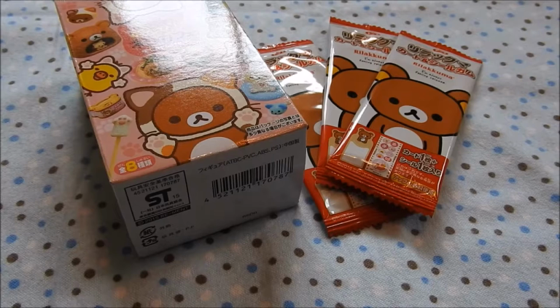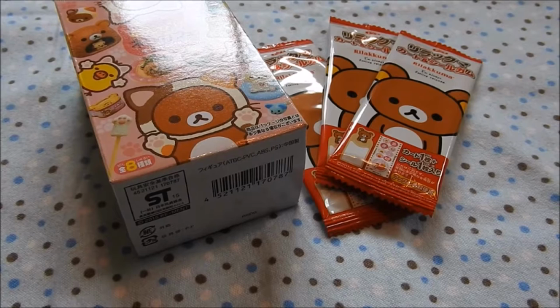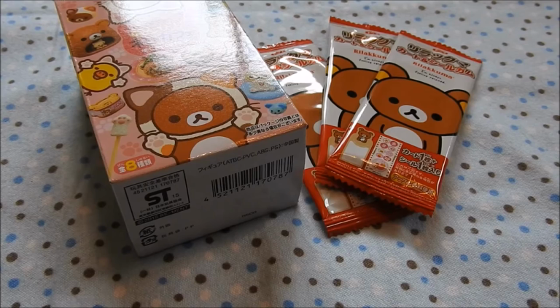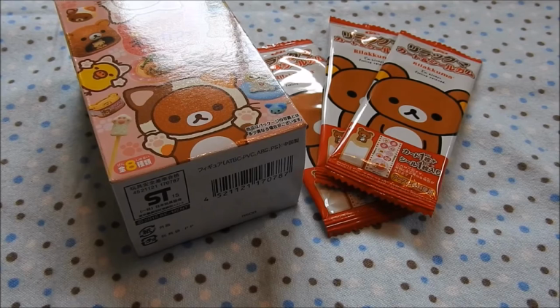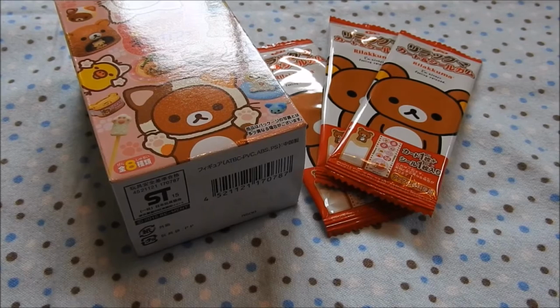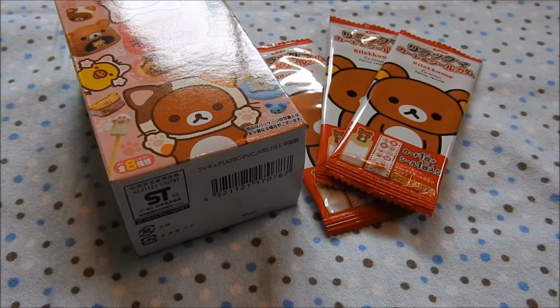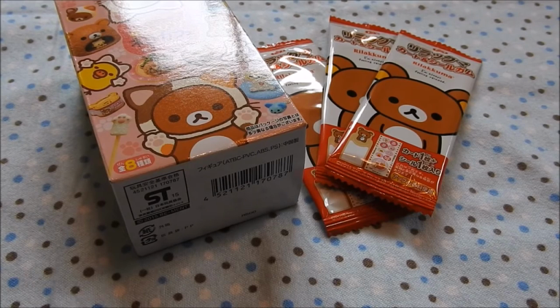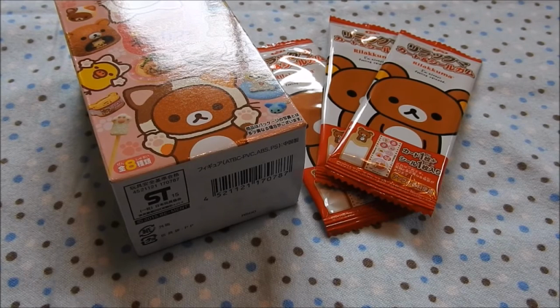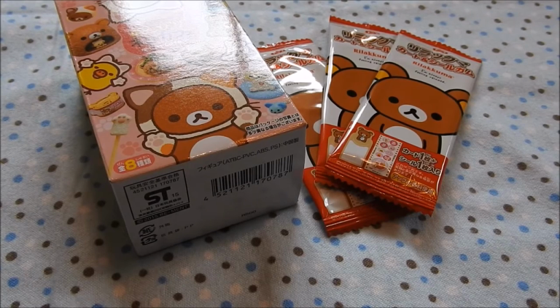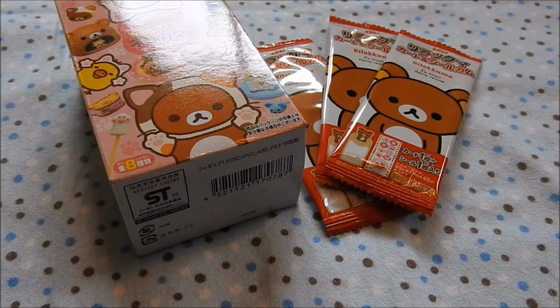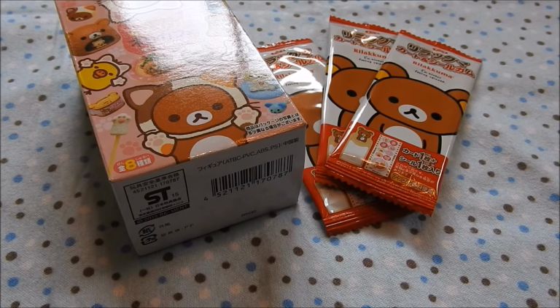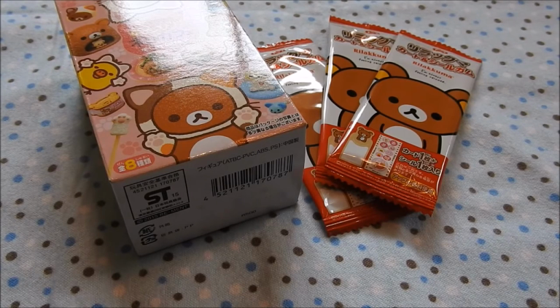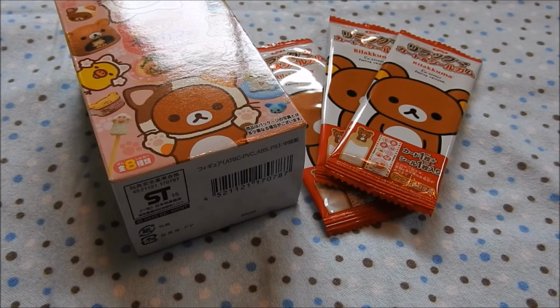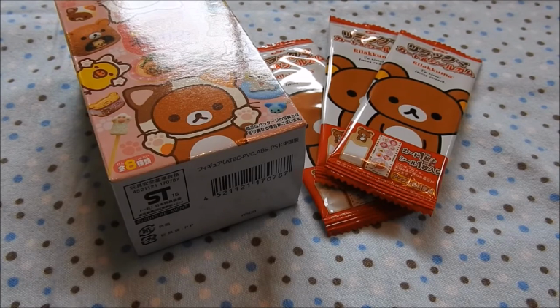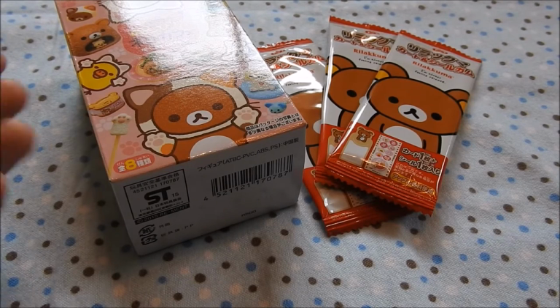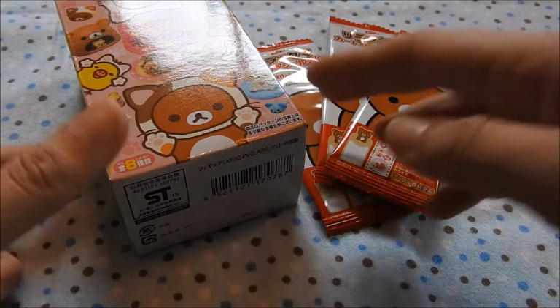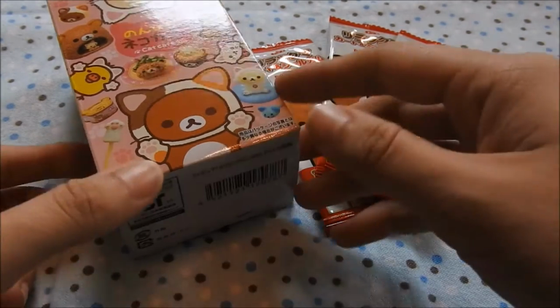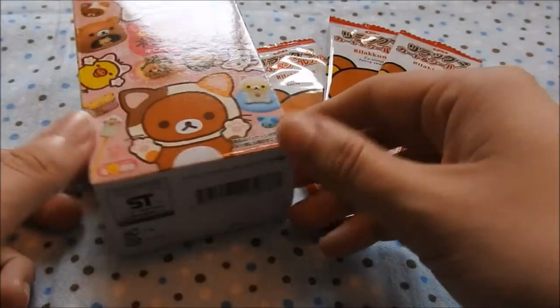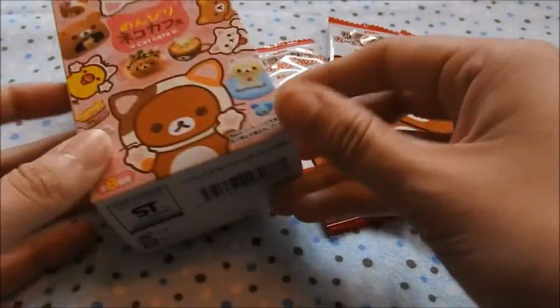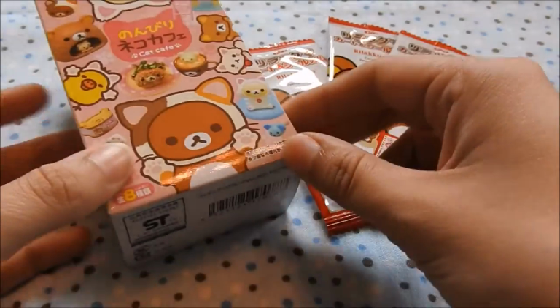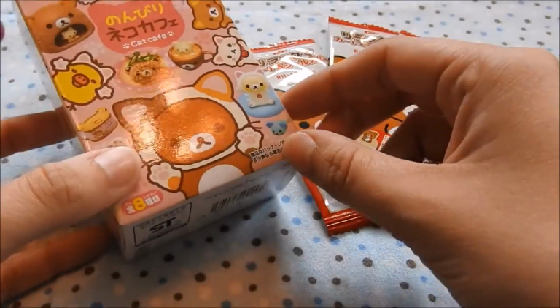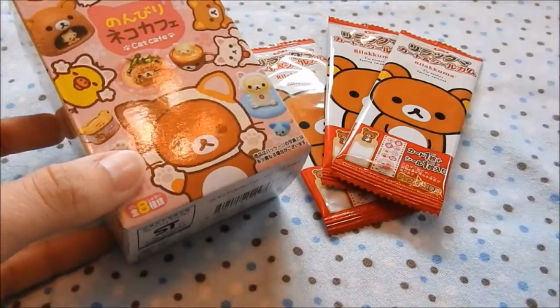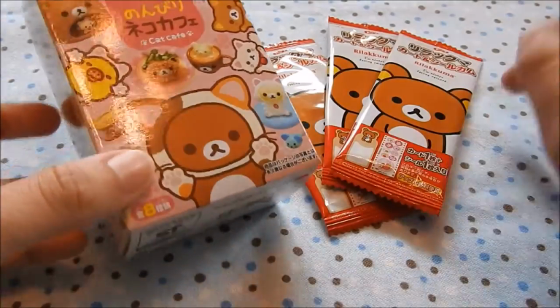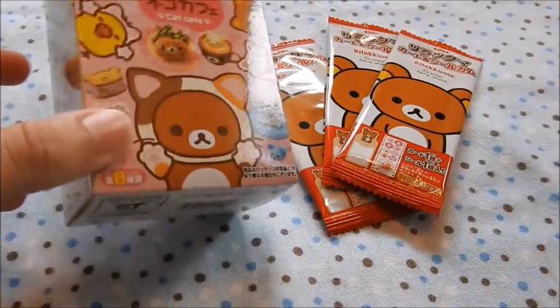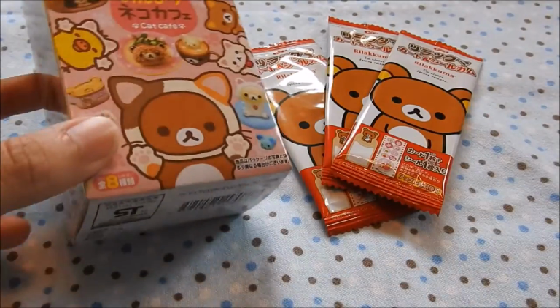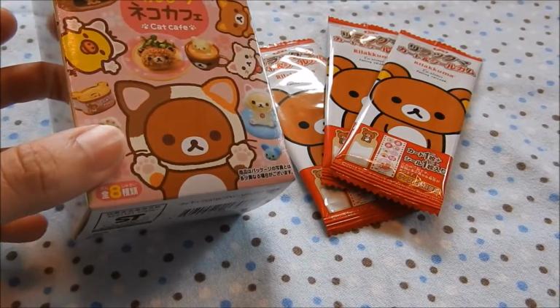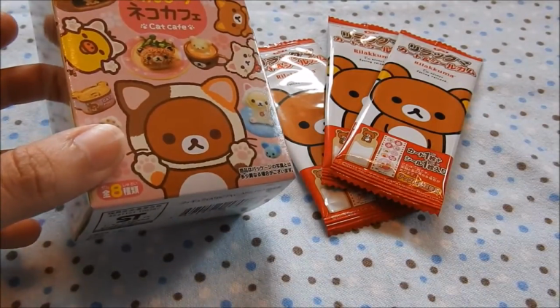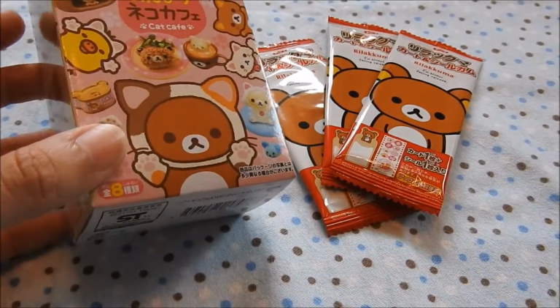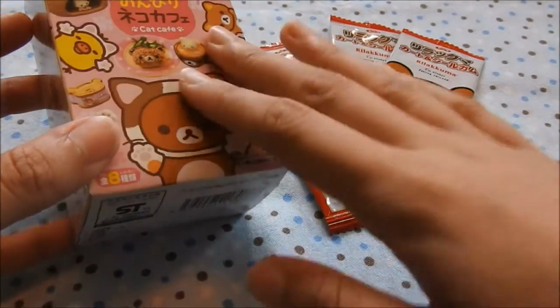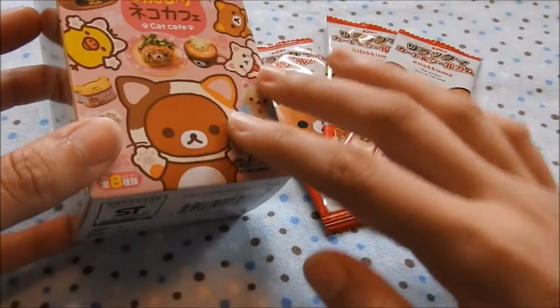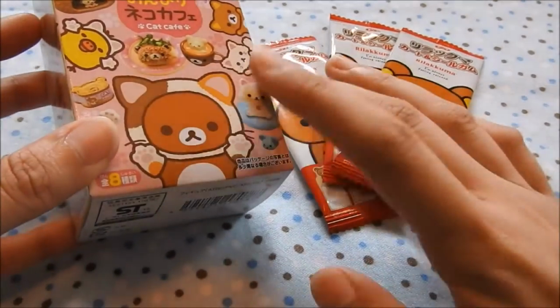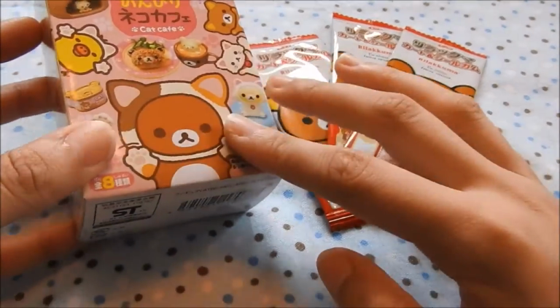Hey guys, it's Megan, or Mad Little Crafter here. Today I have some Rilakkuma things to open — Rilakkuma? Rilakkuma? I'm so sorry. And today I have some Rilakkuma things to open.